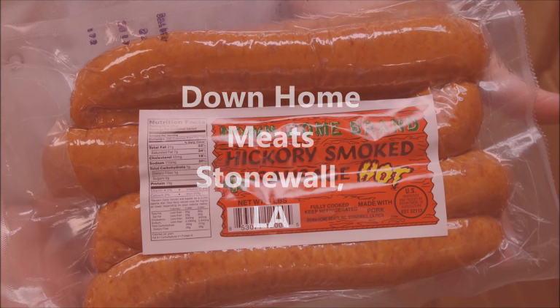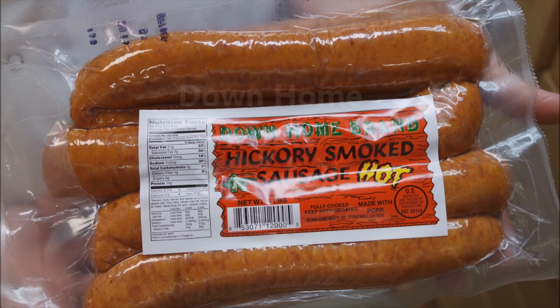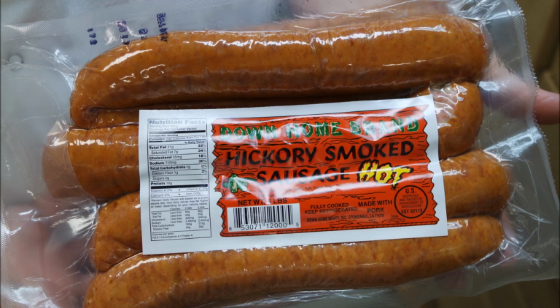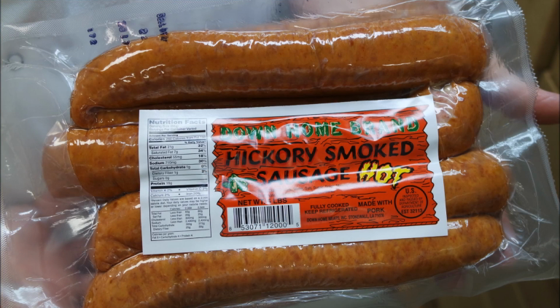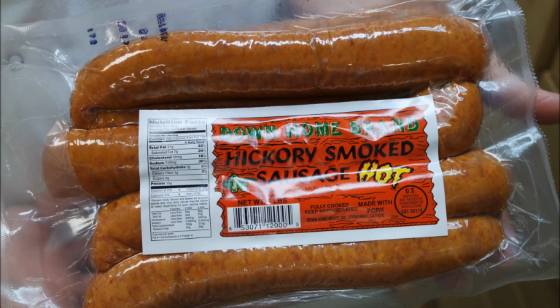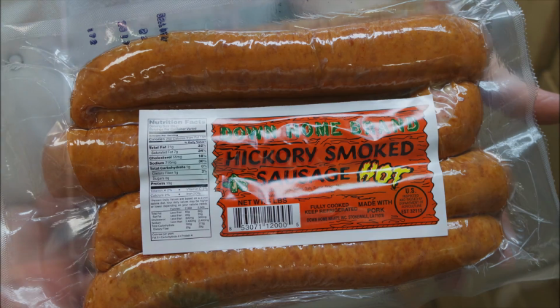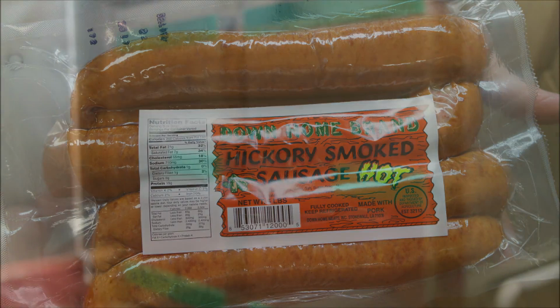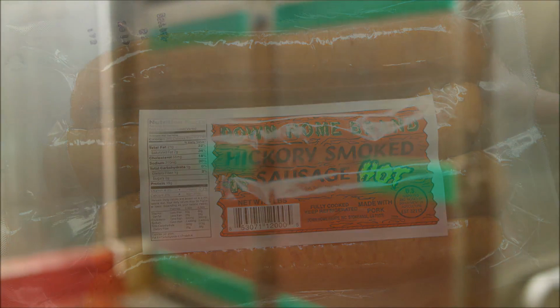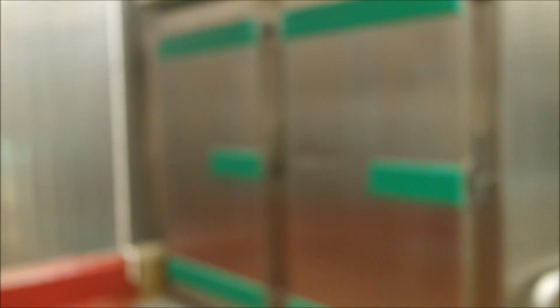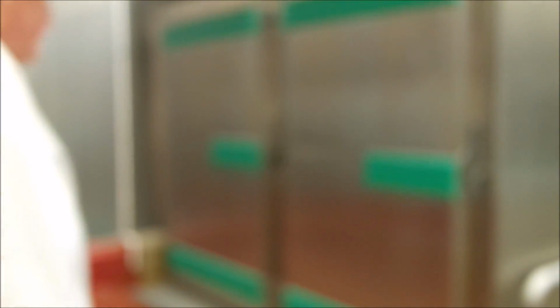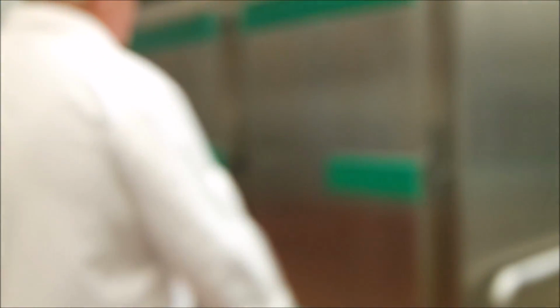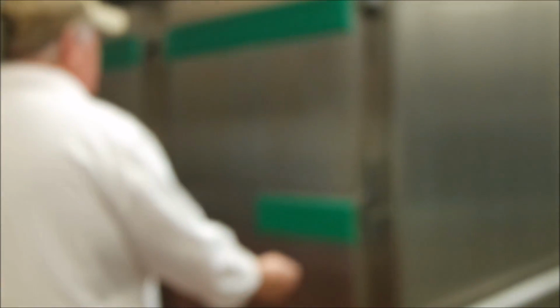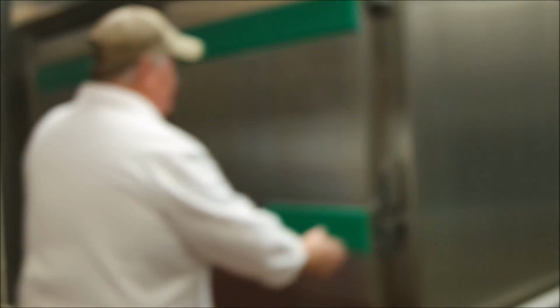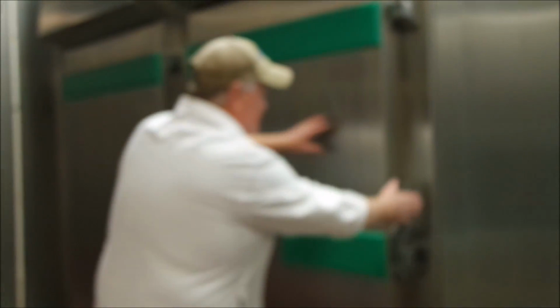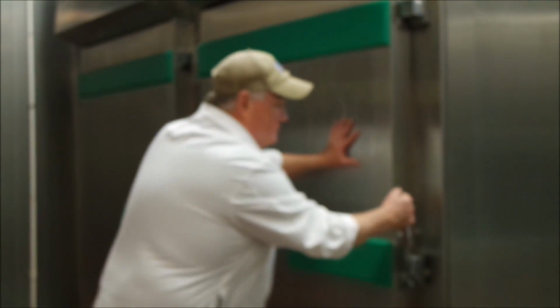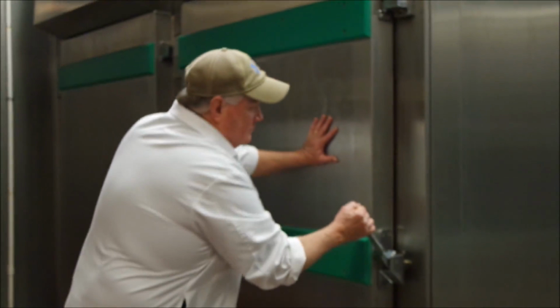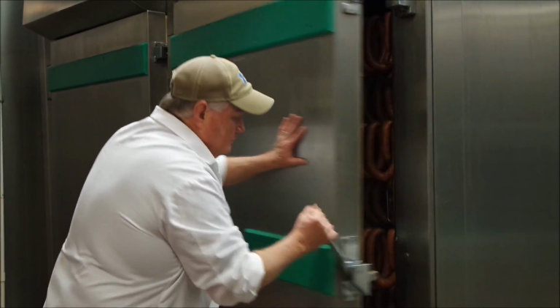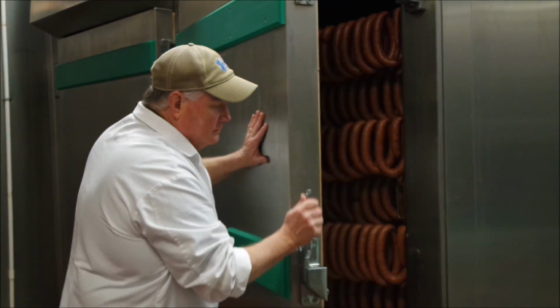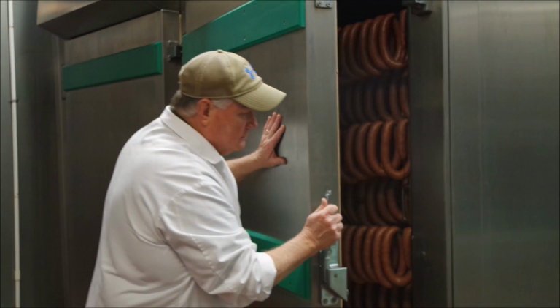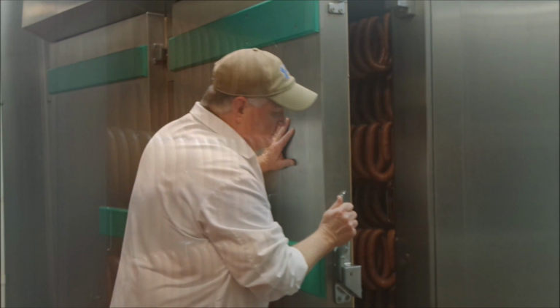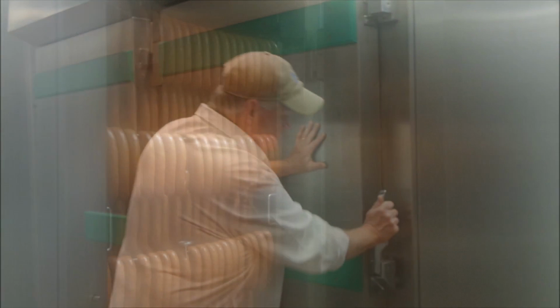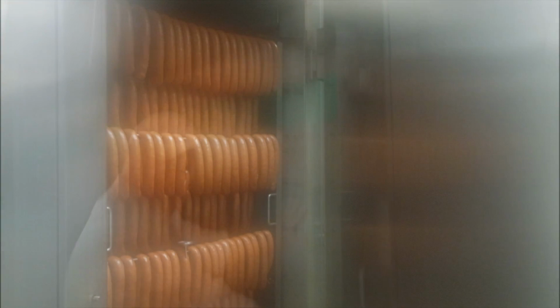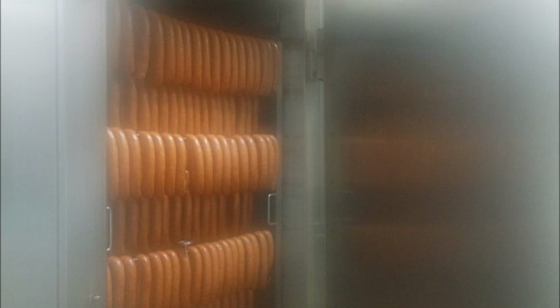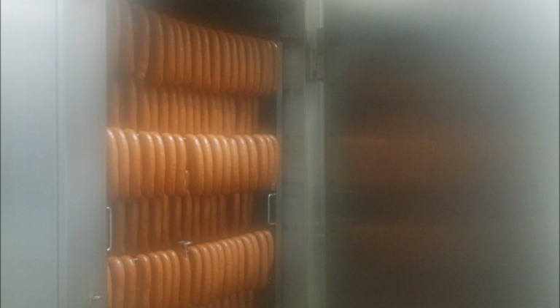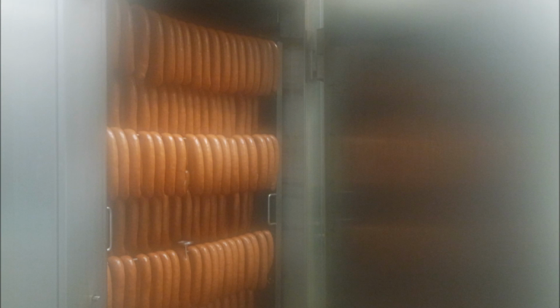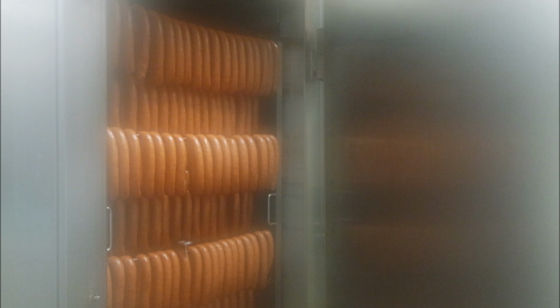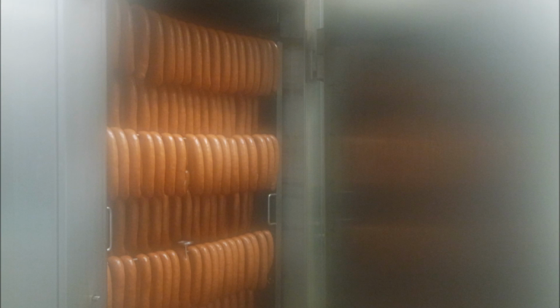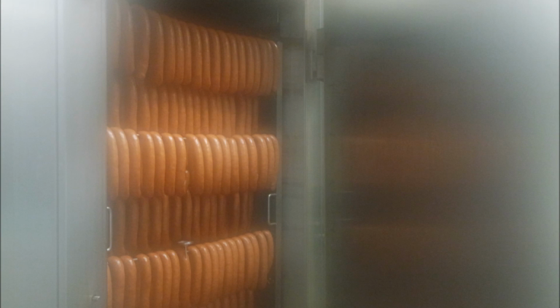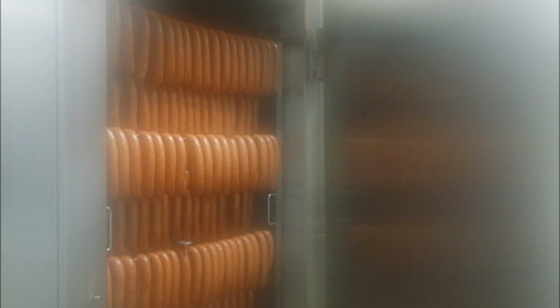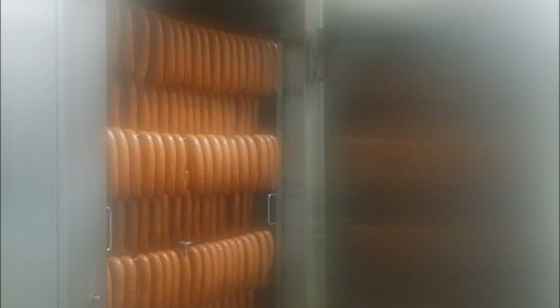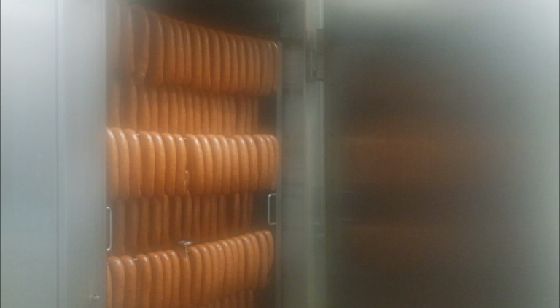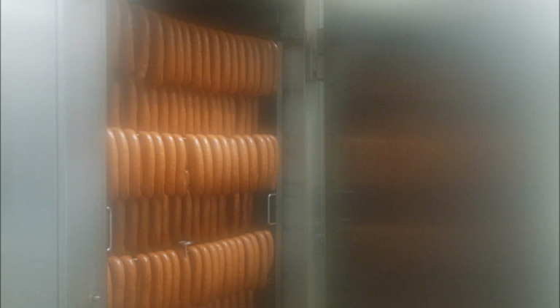Down-Home Meats out of Stonewall. You've probably seen them all over the Arklatex. The unique packaging is kind of hard to forget. I took a tour of the Down-Home Meats facility and it was one of the coolest things I've ever experienced.